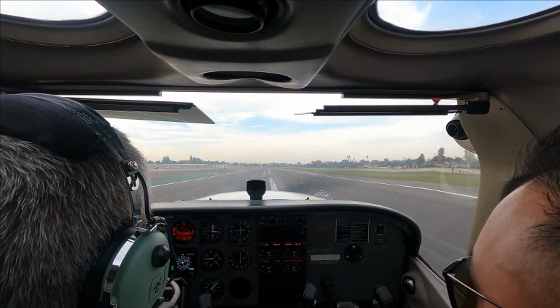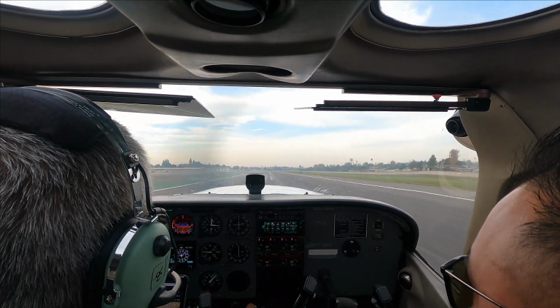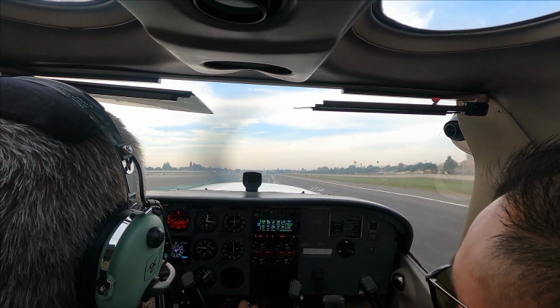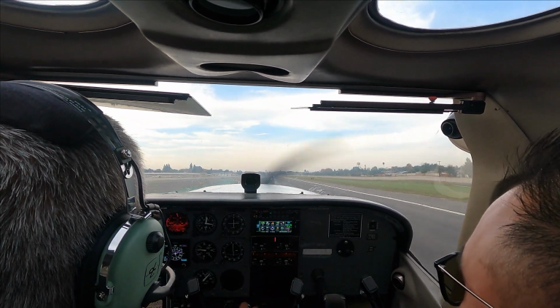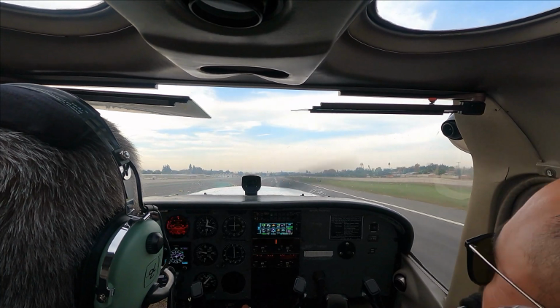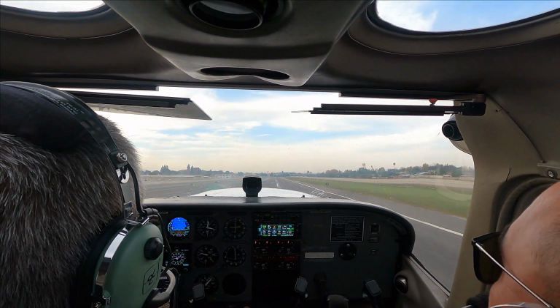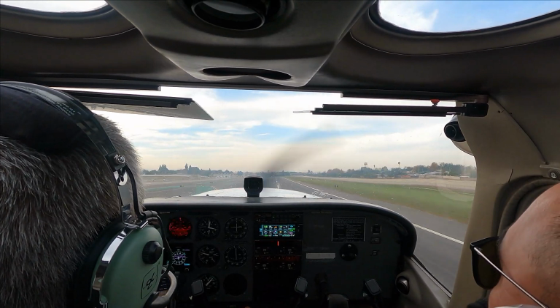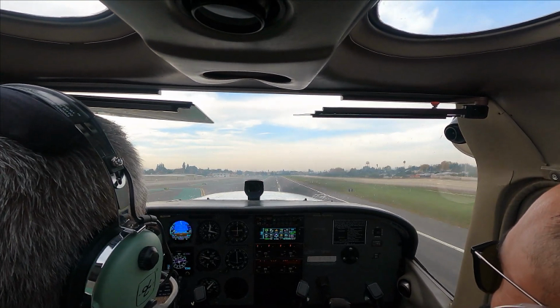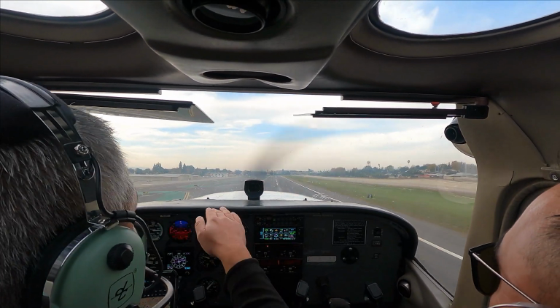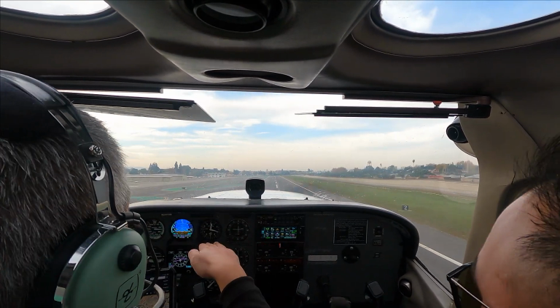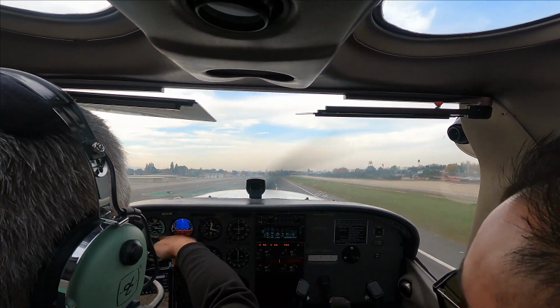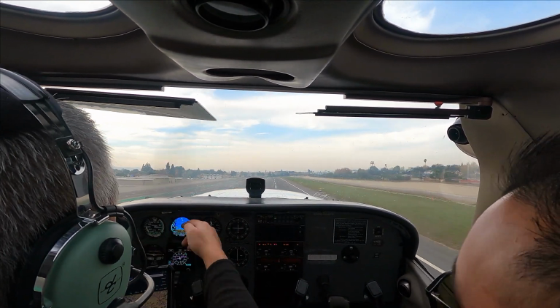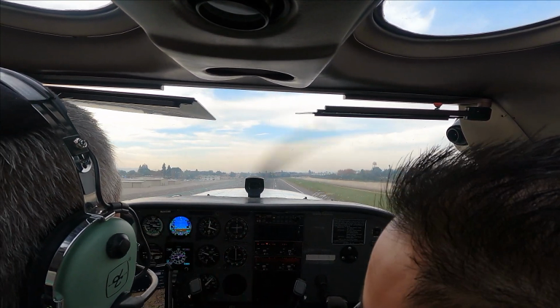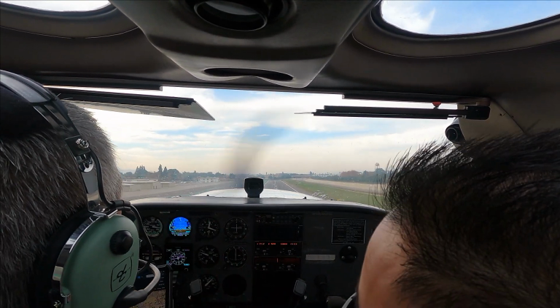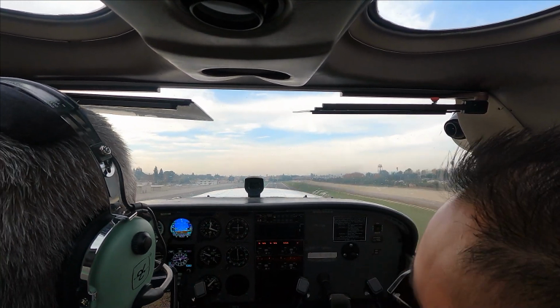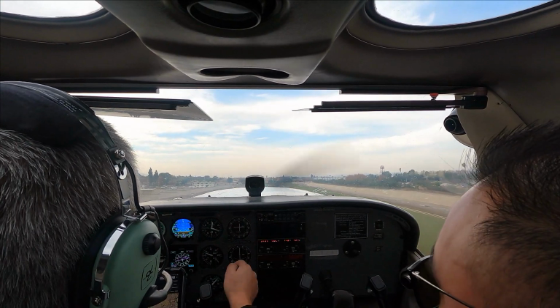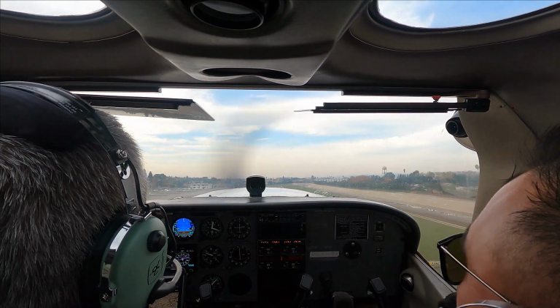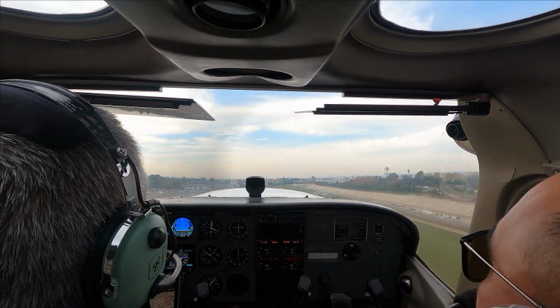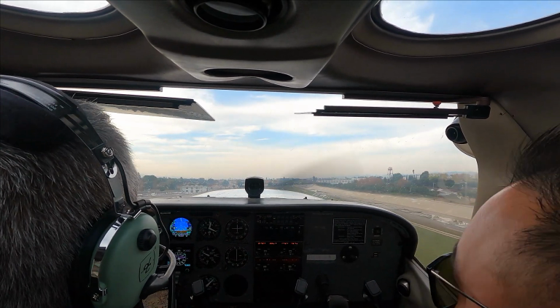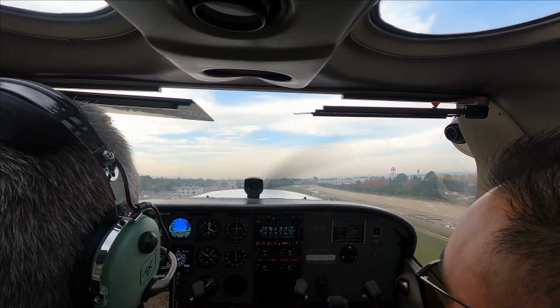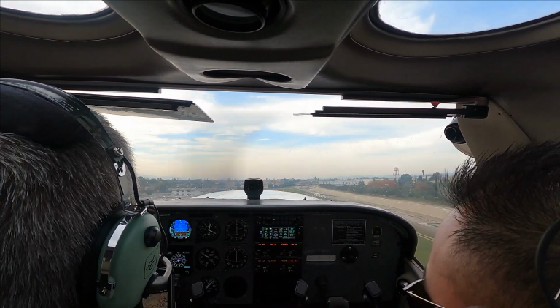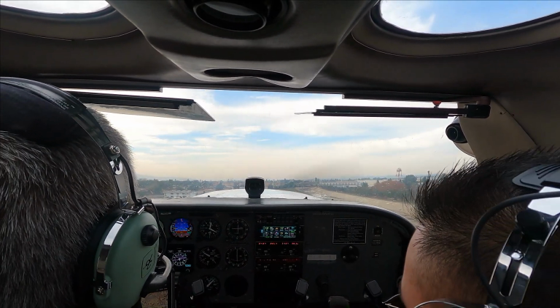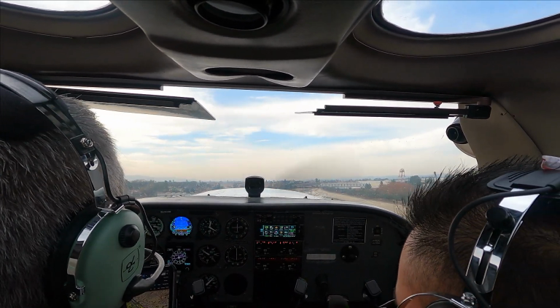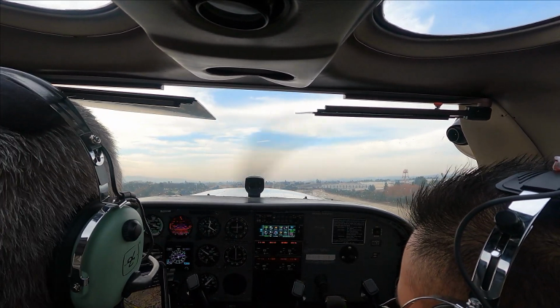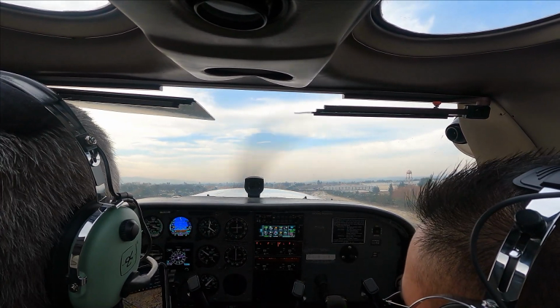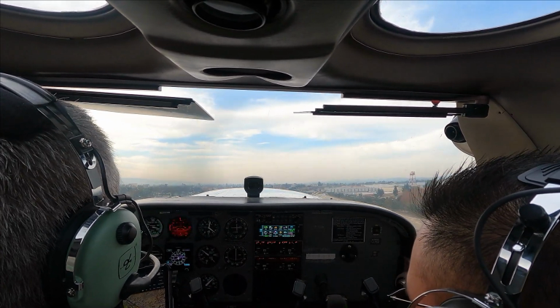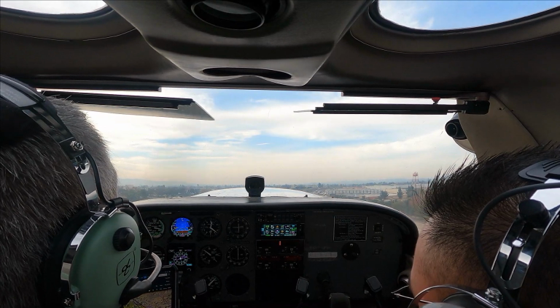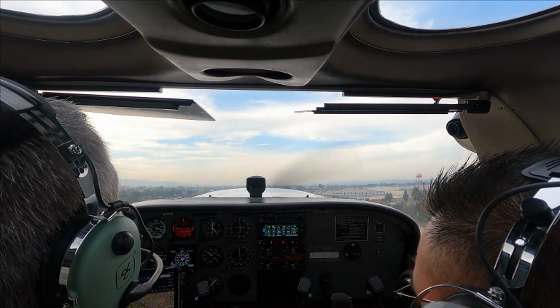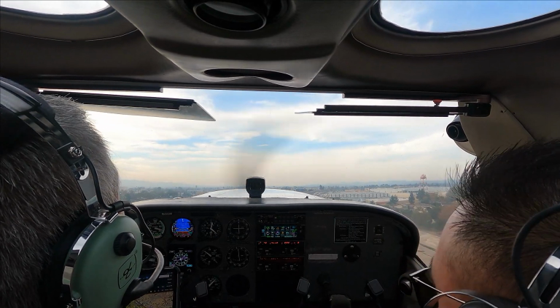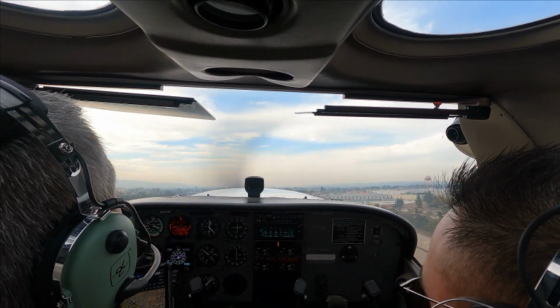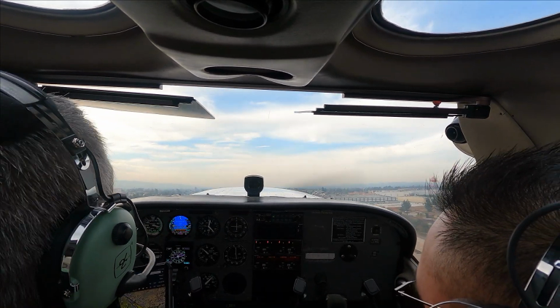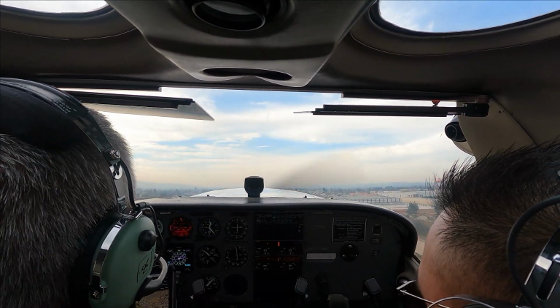60 knots — rotate. See how I'm putting the nose down and the airspeed is increasing. Now that it's 75, we can climb out. Right close traffic appears runway 1-9, clear to takeoff 1-9.